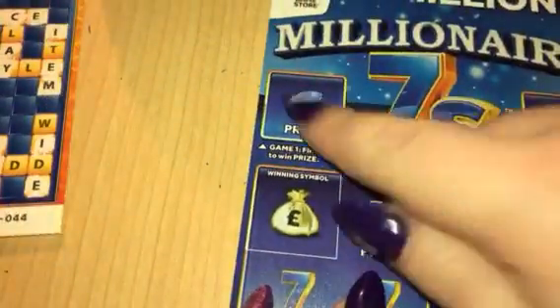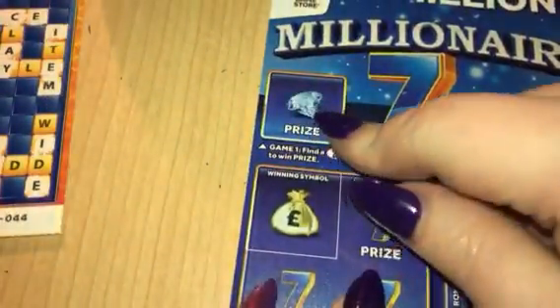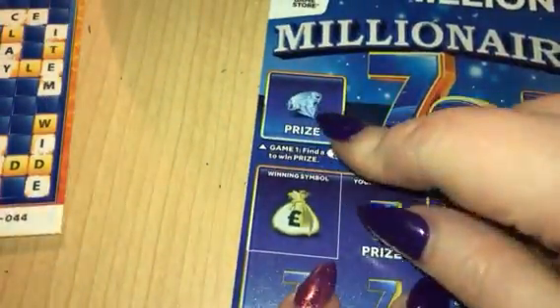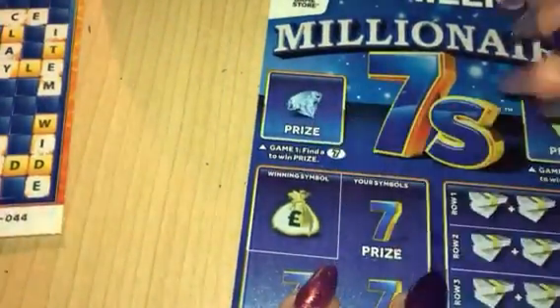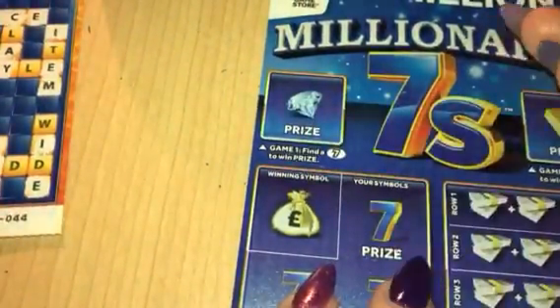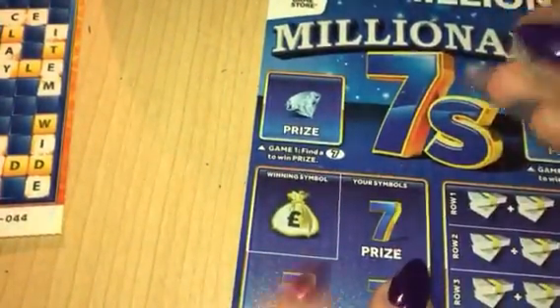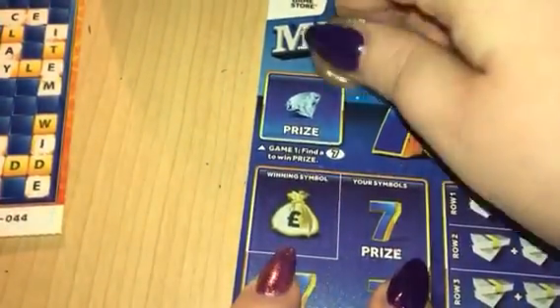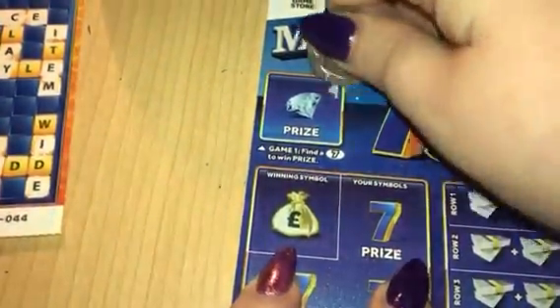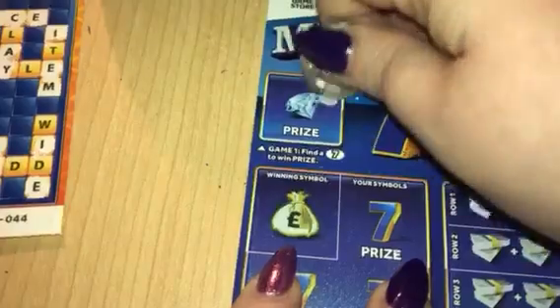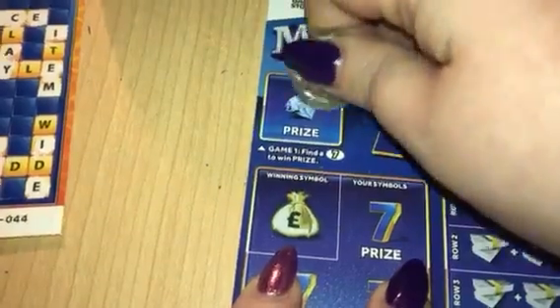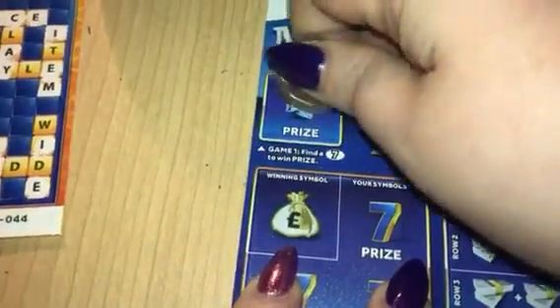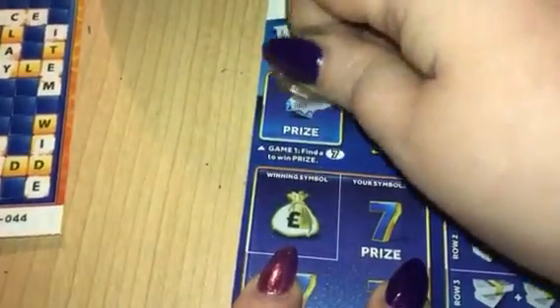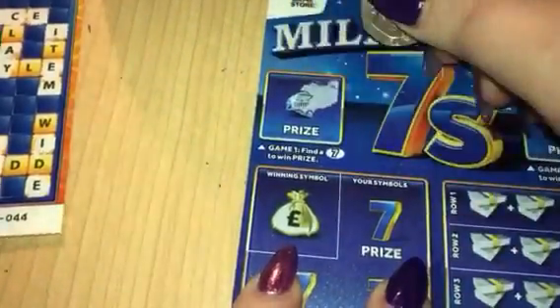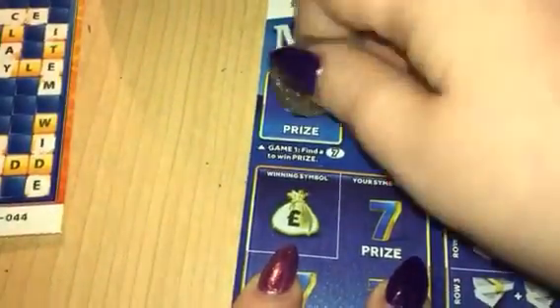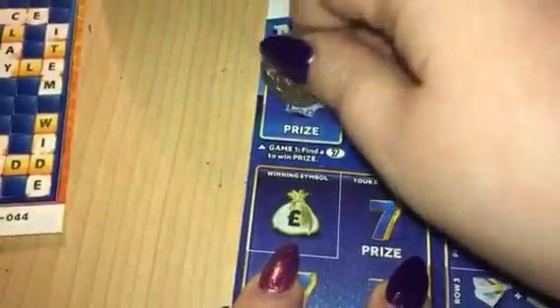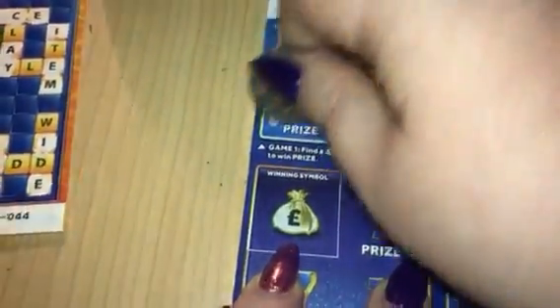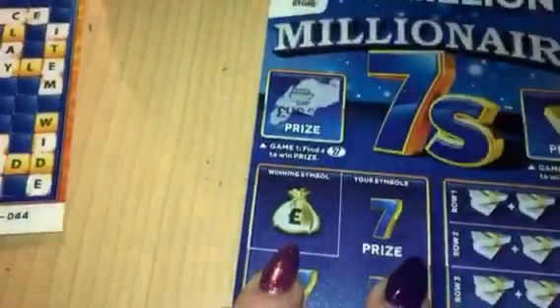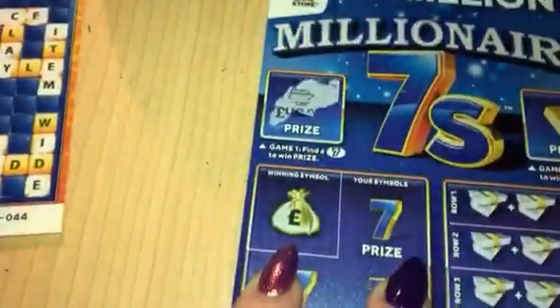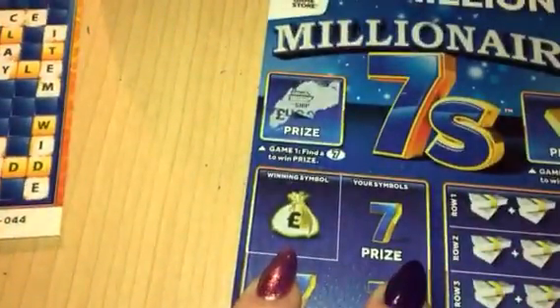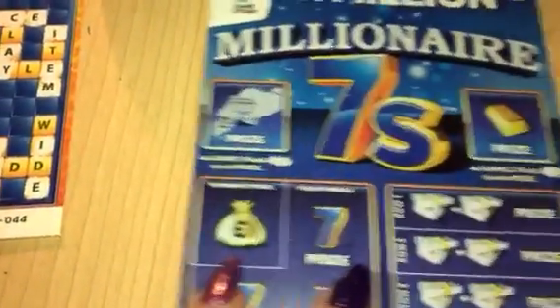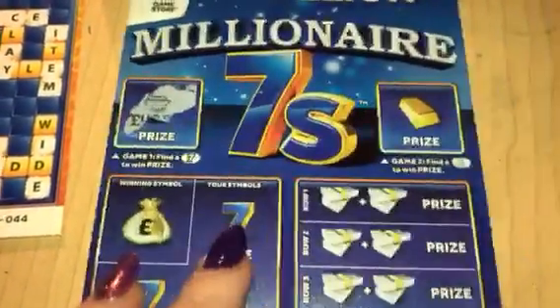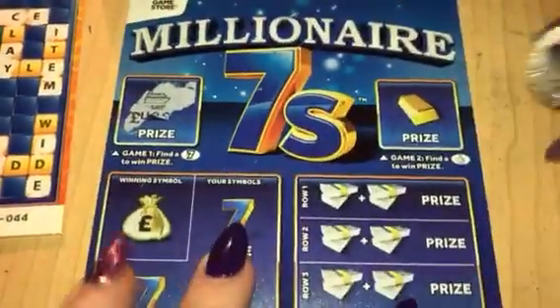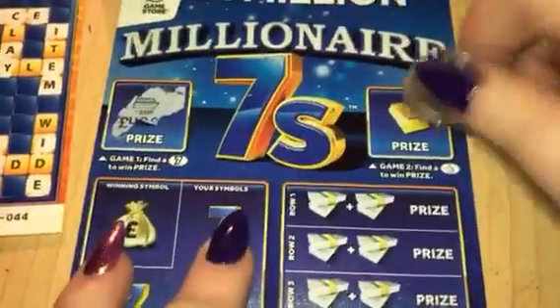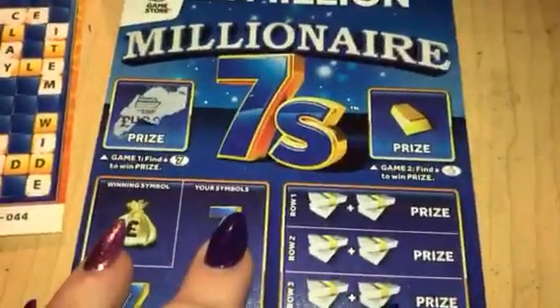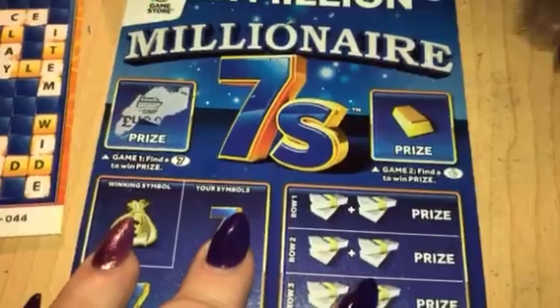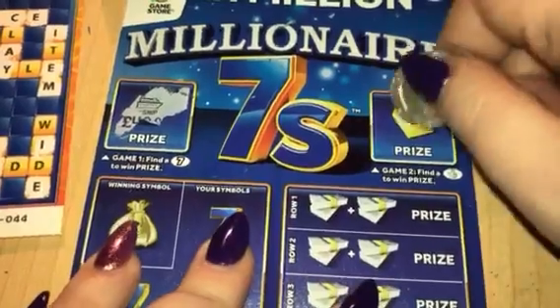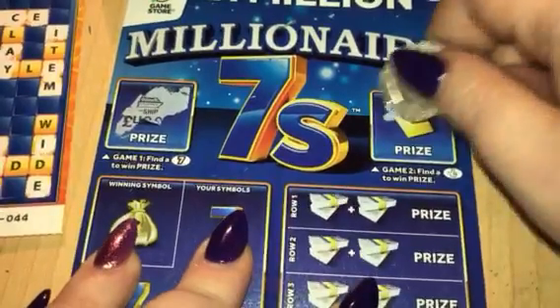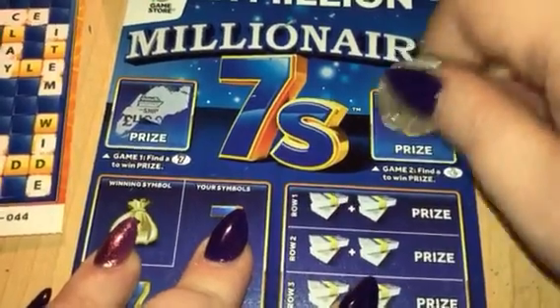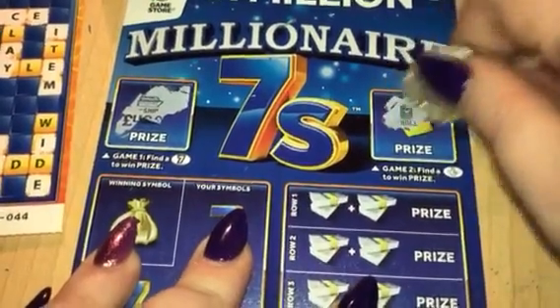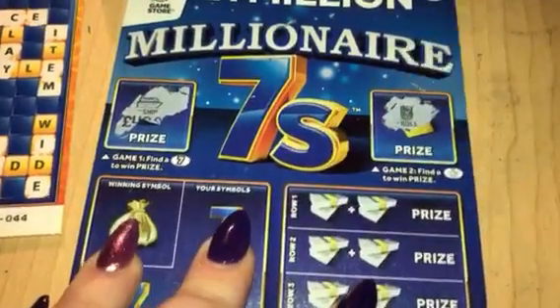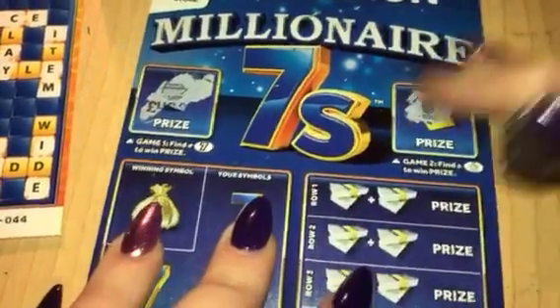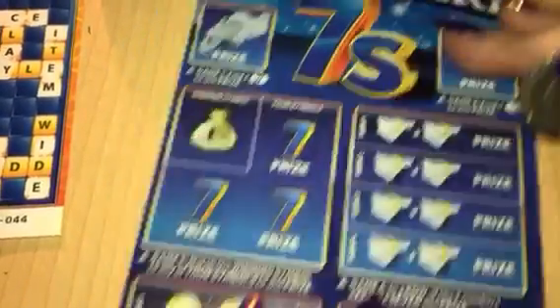Here we've got the number seven — we're looking for the number seven. And it's a ship. I wasn't expecting that; I thought it was going to be a number because I don't do these ones often. Here we're looking for the little fingers crossed, but it's a cash roll.